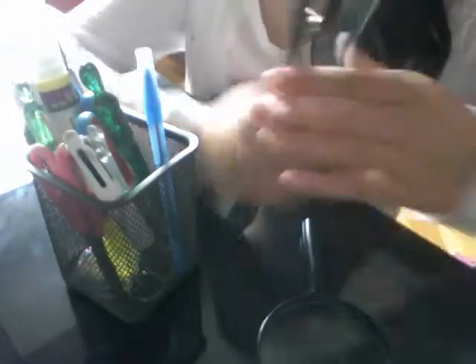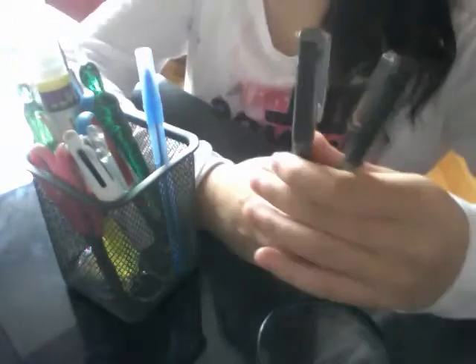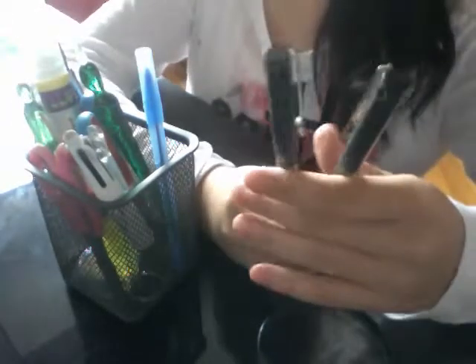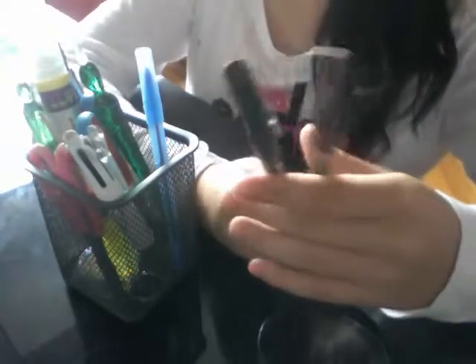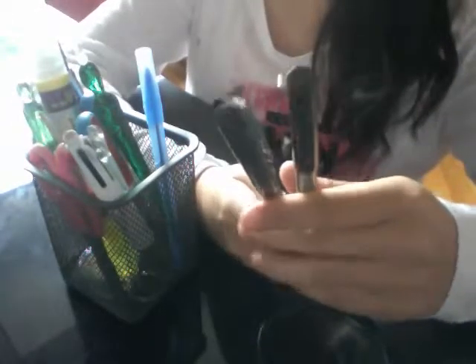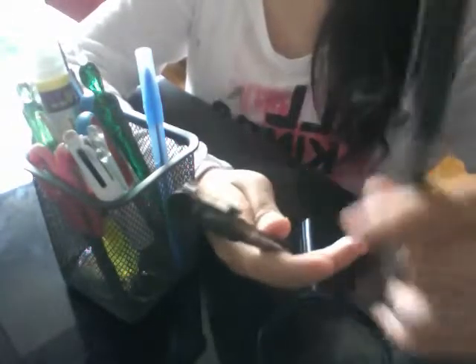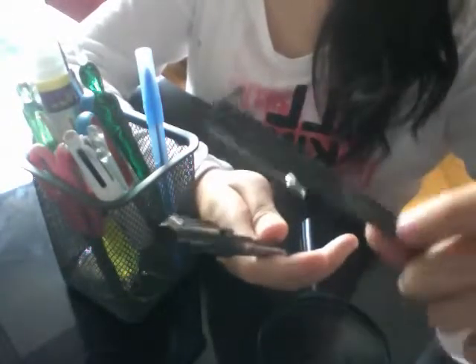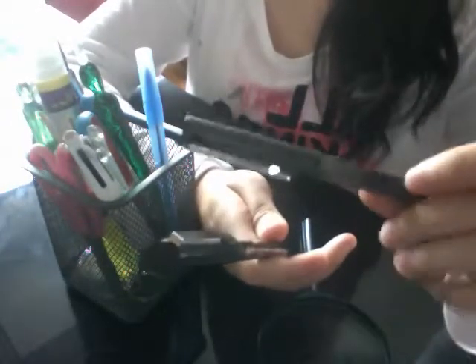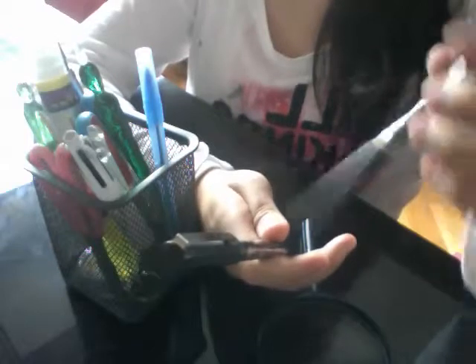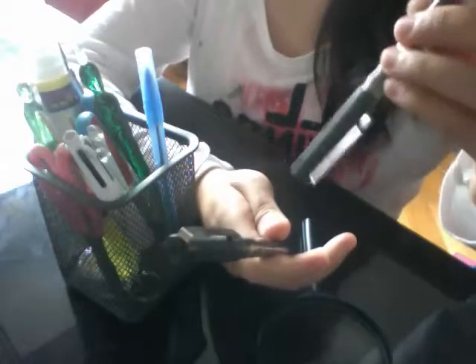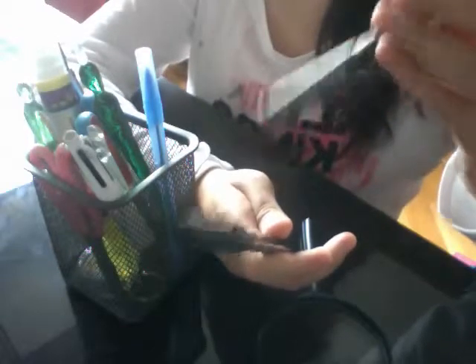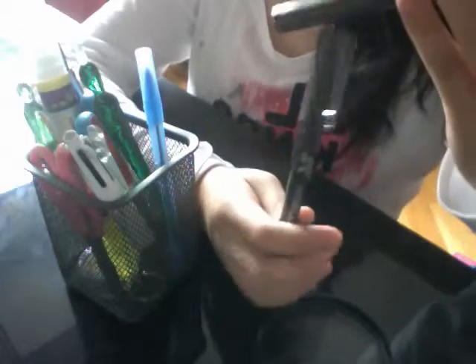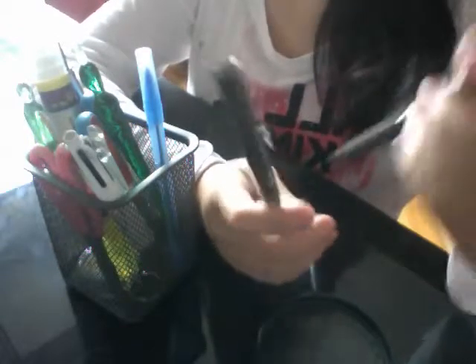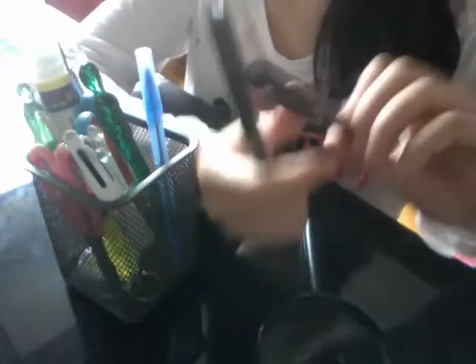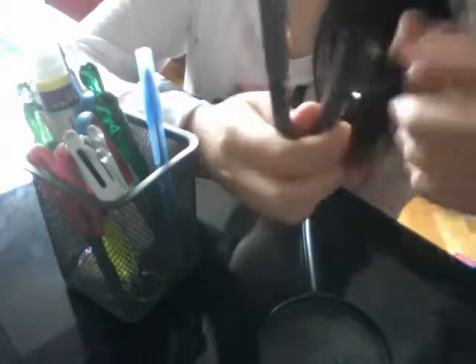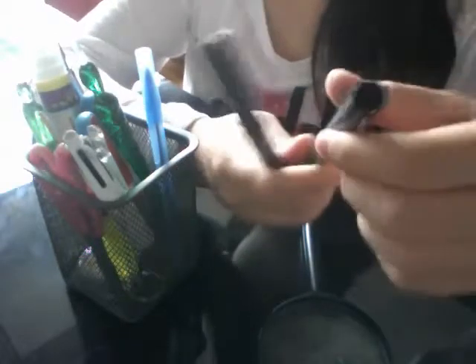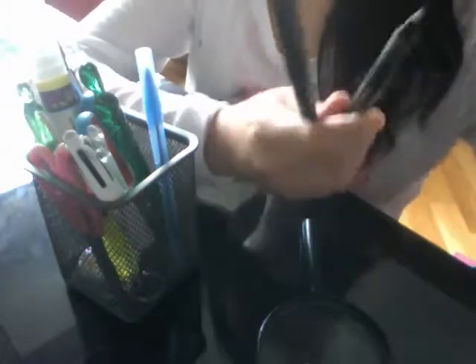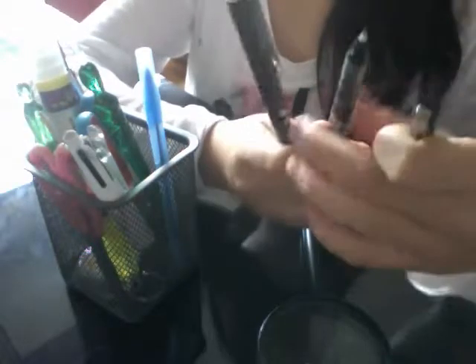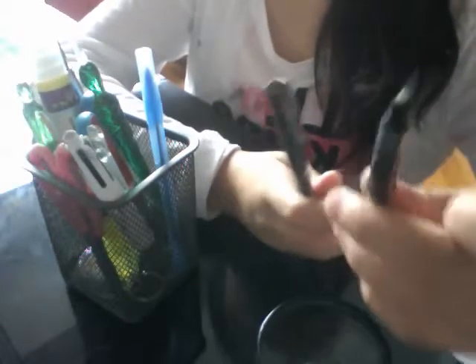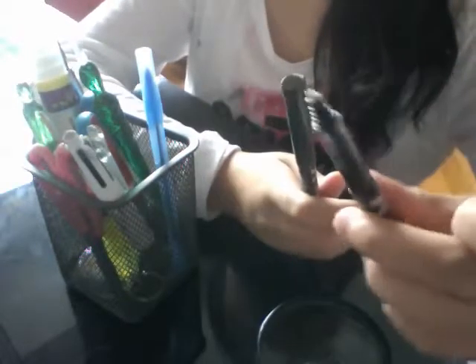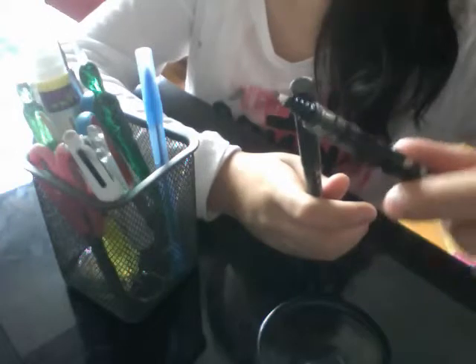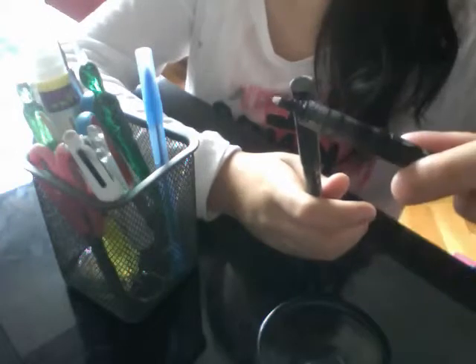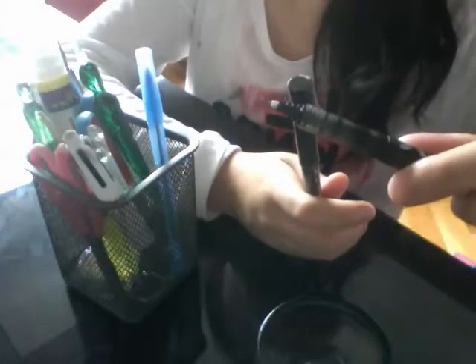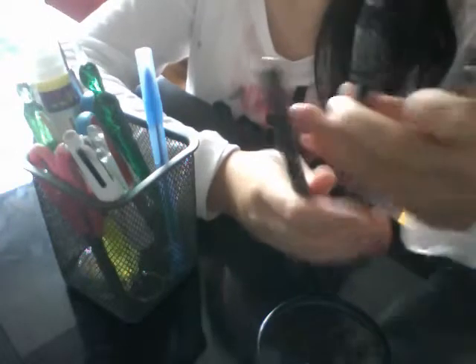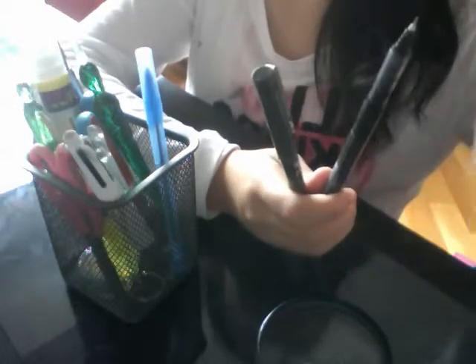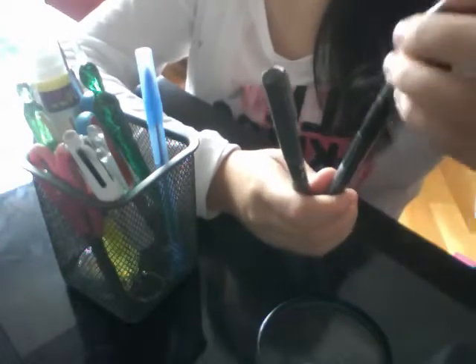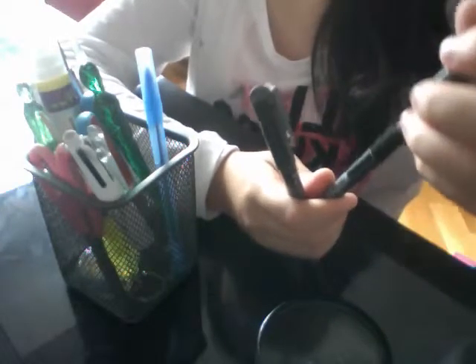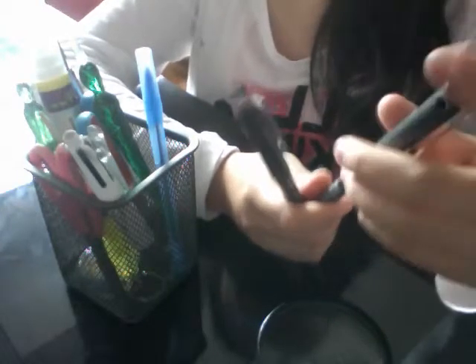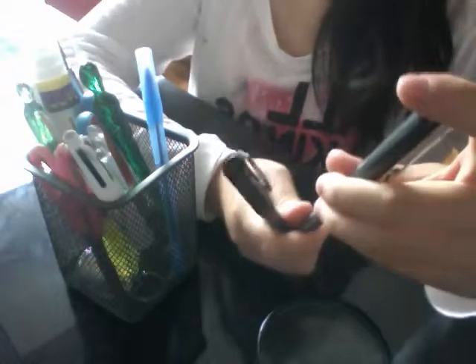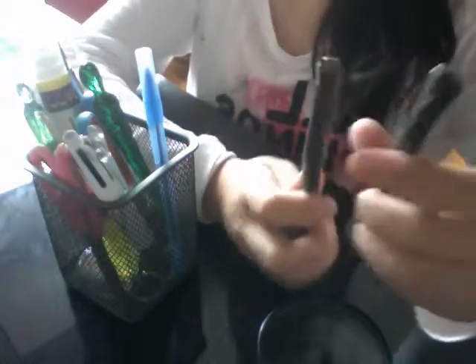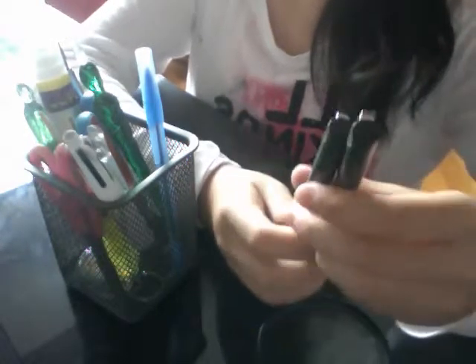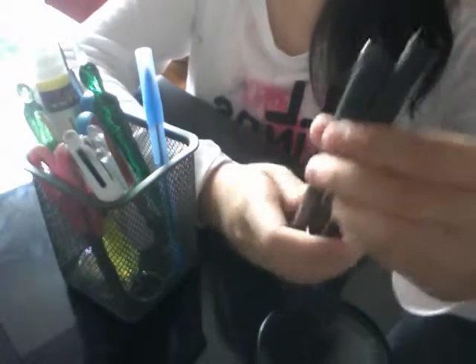I have two of these Pilot V5 Hi-Tech Point 0.5 pens and they're just black ink pens. It has a very fine tip. So I have two of these.